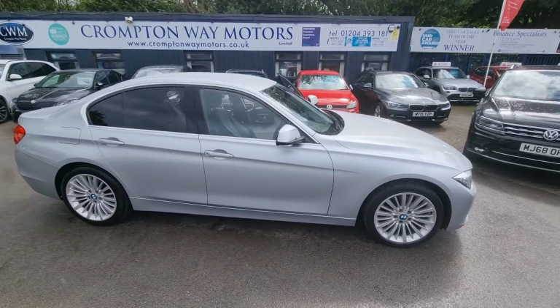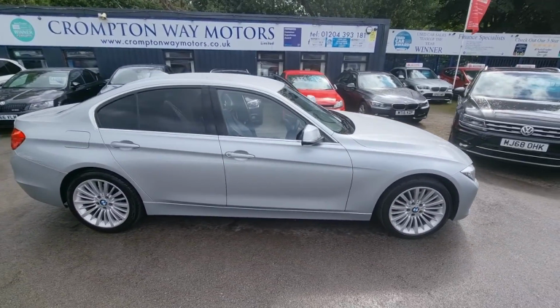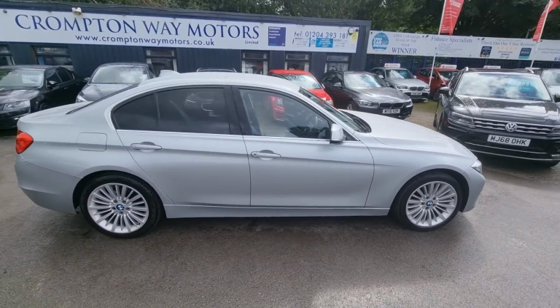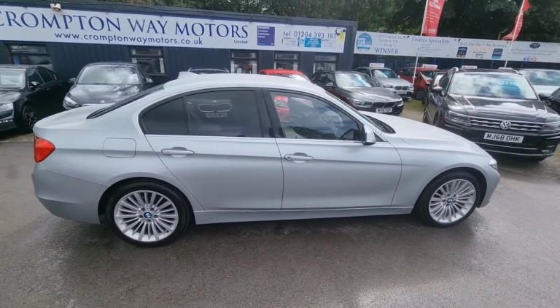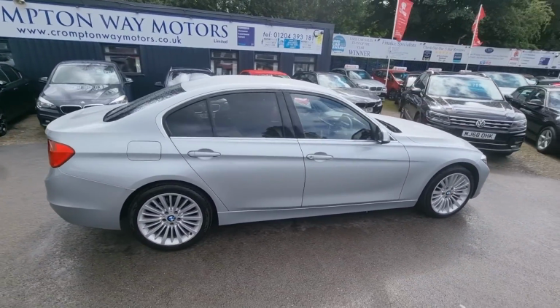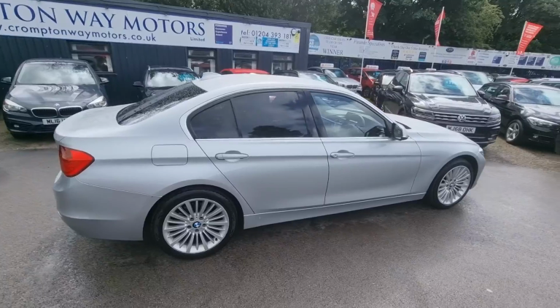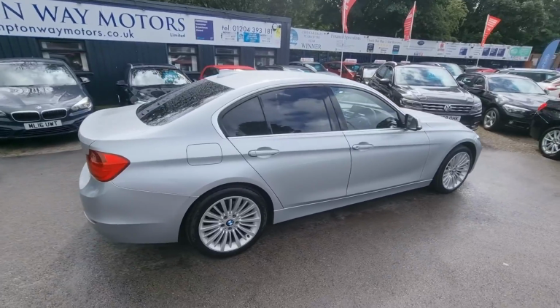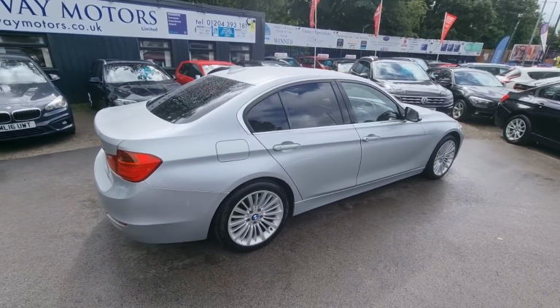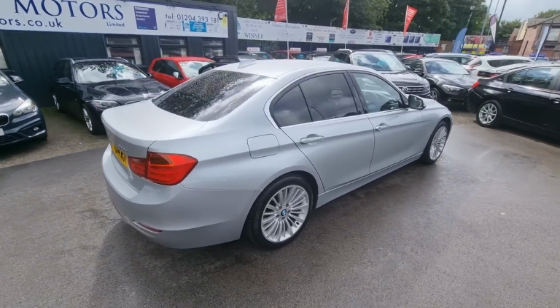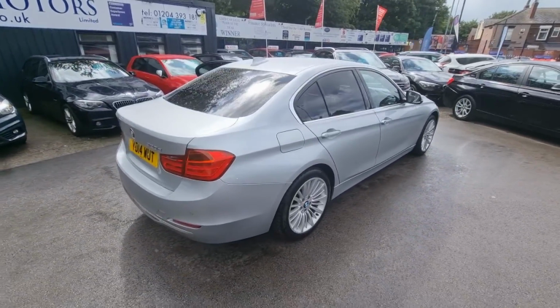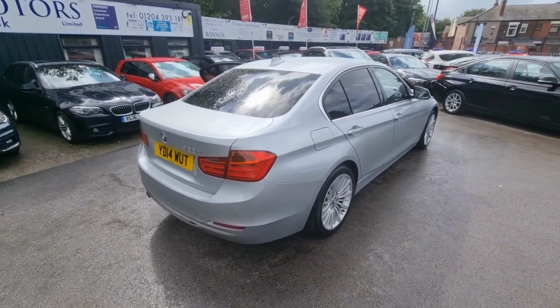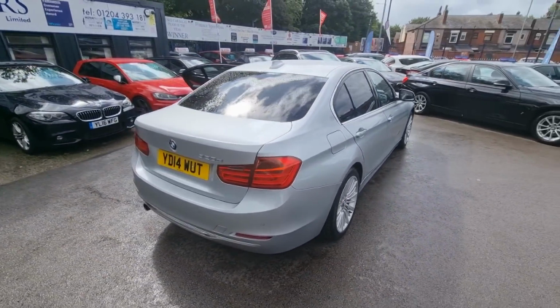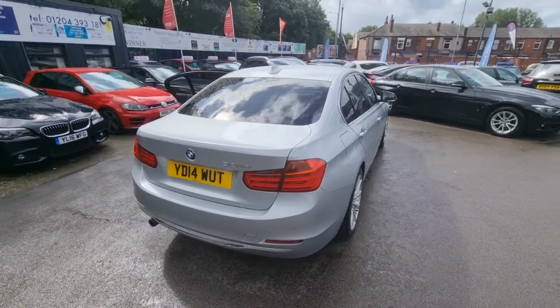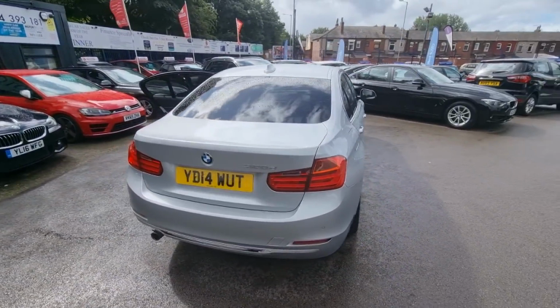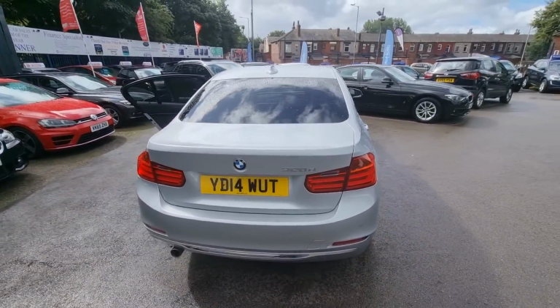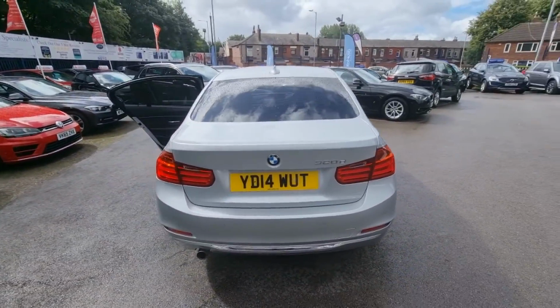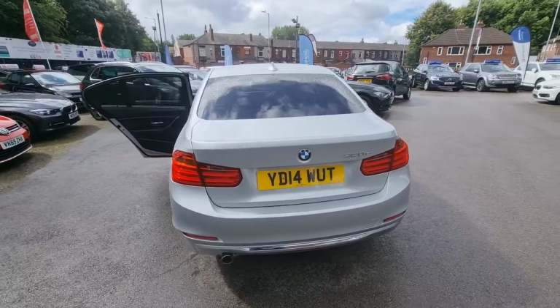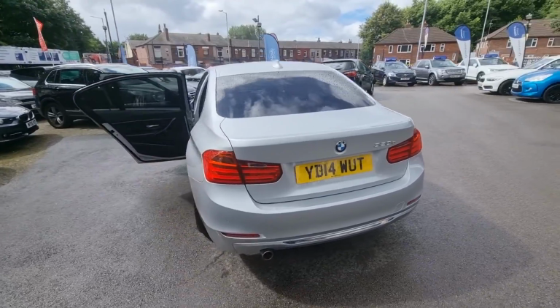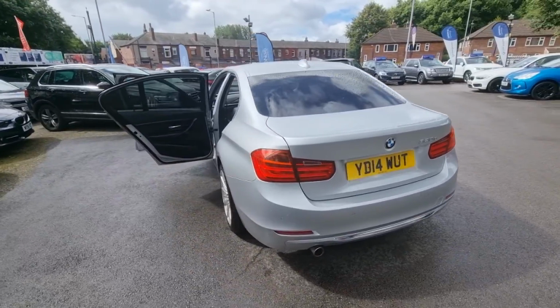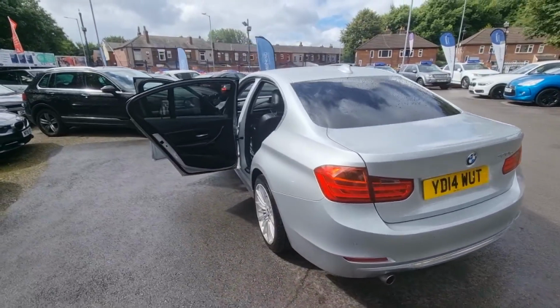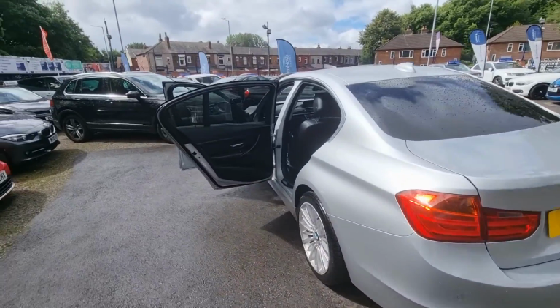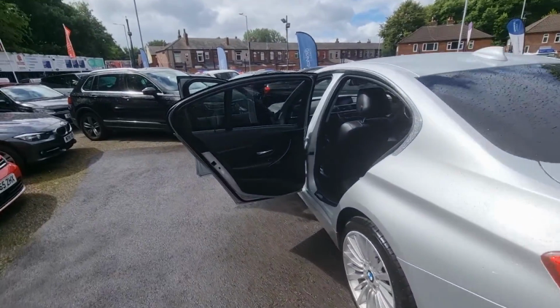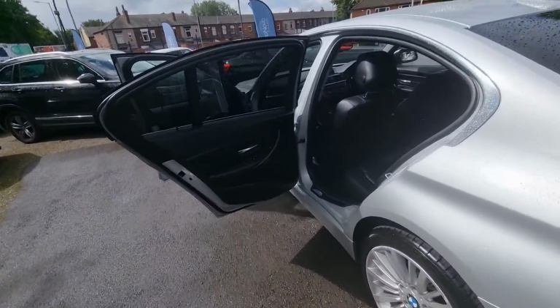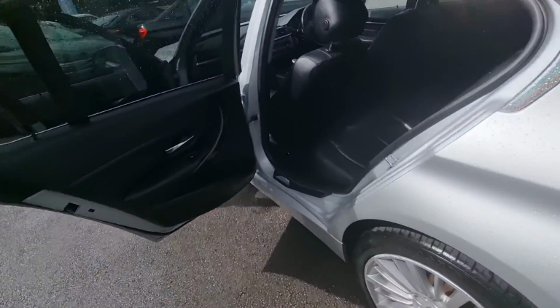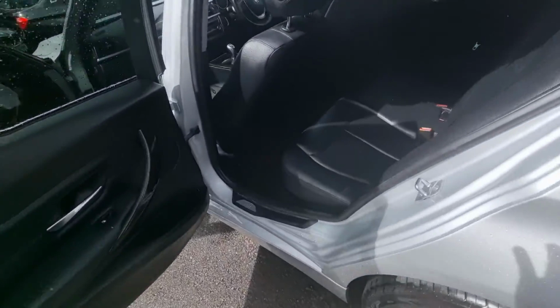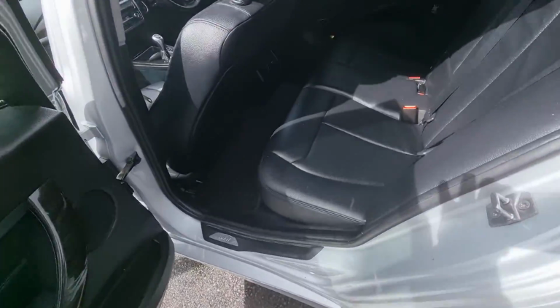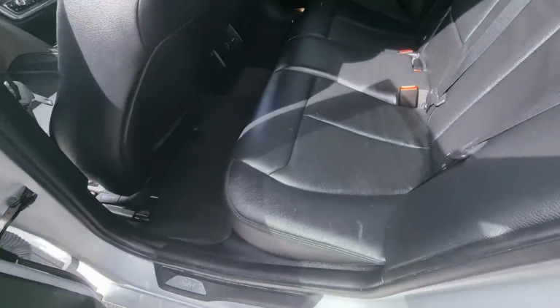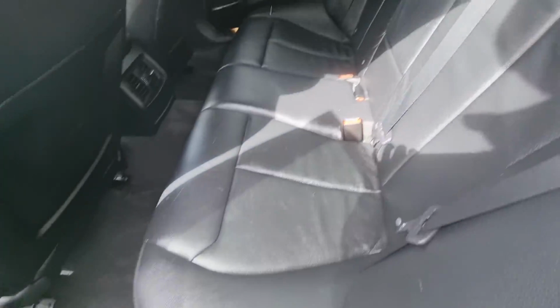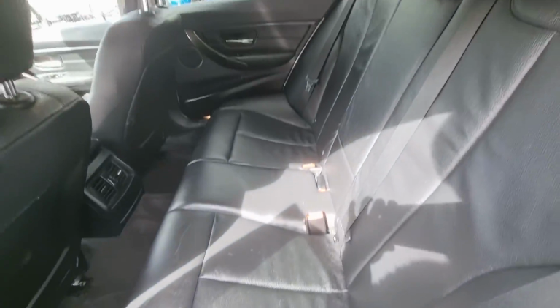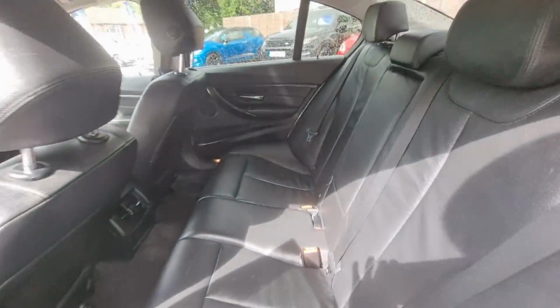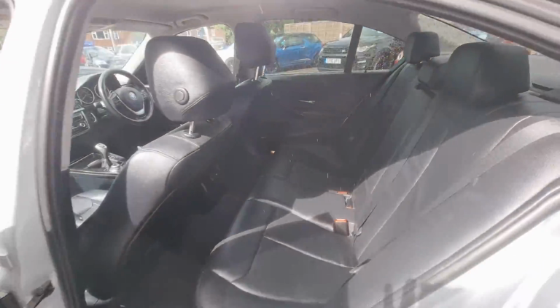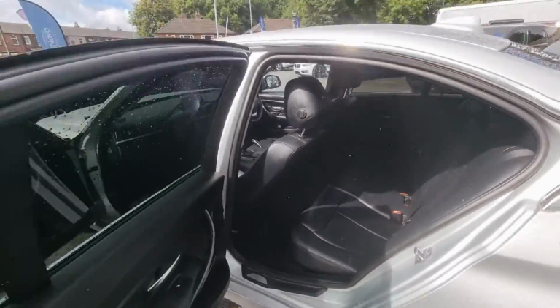Hi everyone, it's Braden at Crom2M Alters, and here is our latest arrival. This is a 2014 BMW 320d. This vehicle comes with features such as black leather interior, and the front two seats are heated. It's also got Bluetooth phone prep,